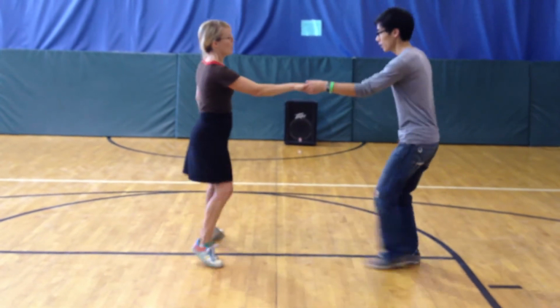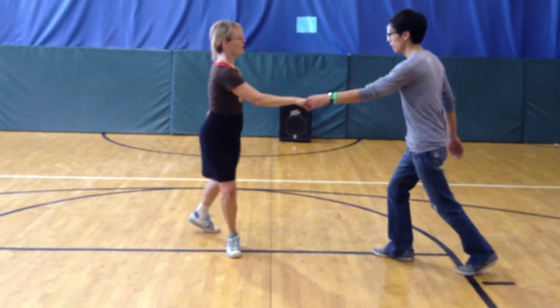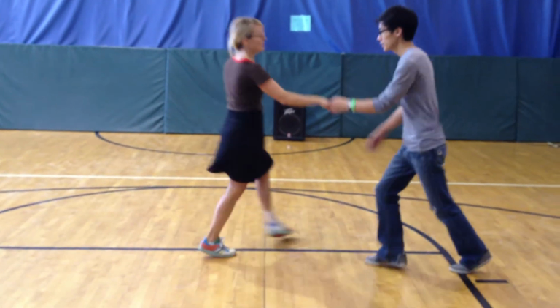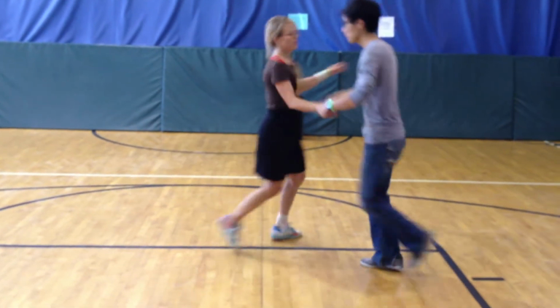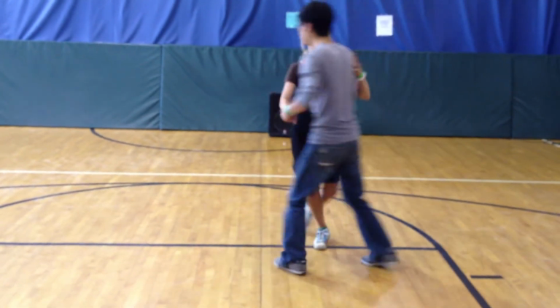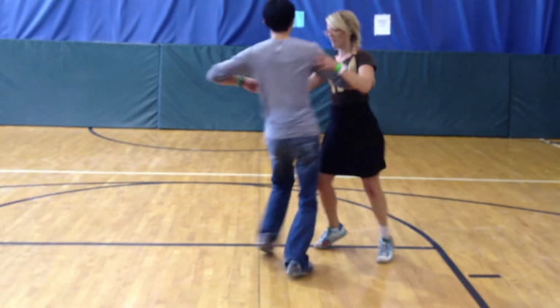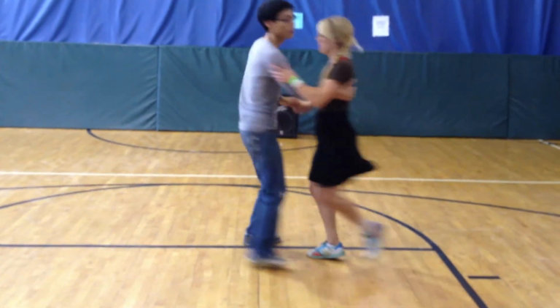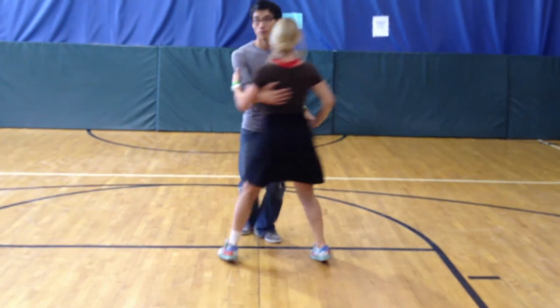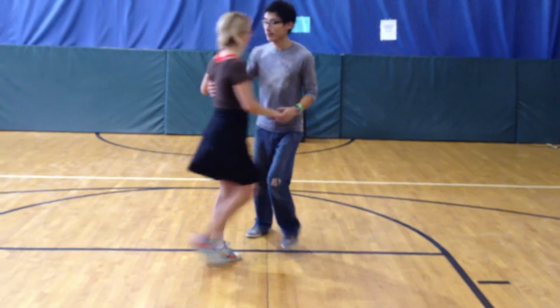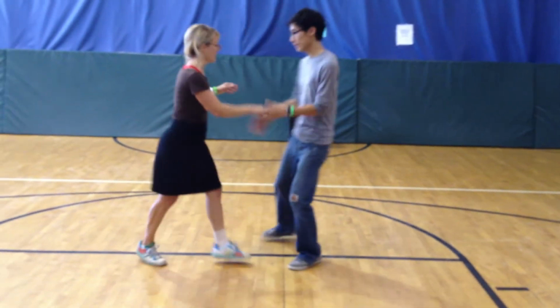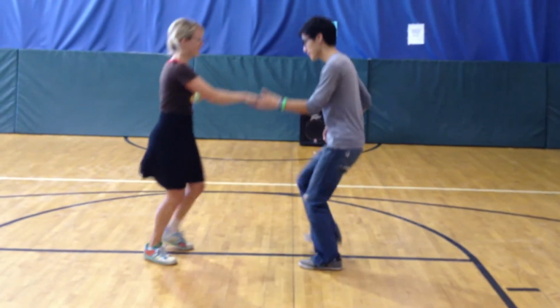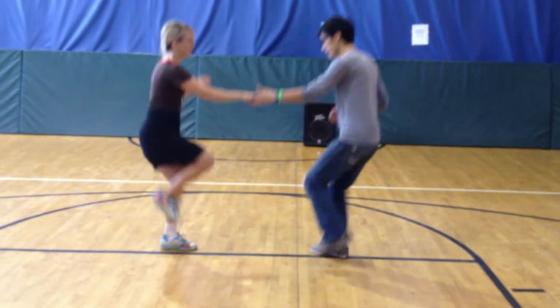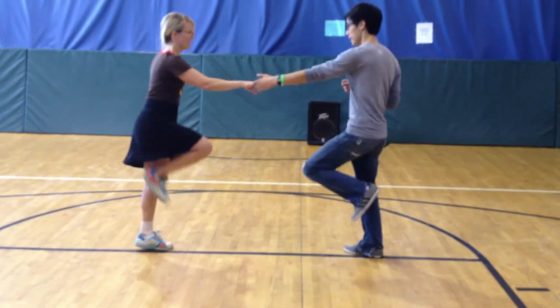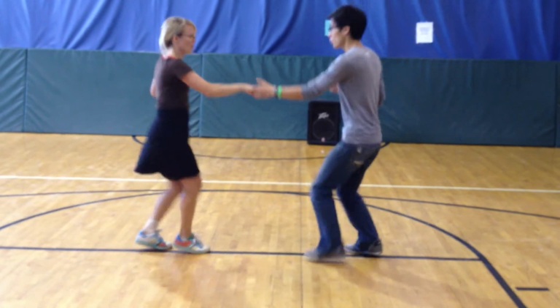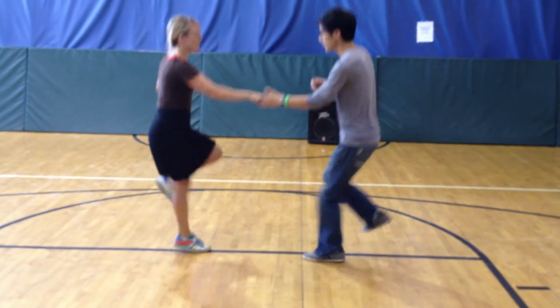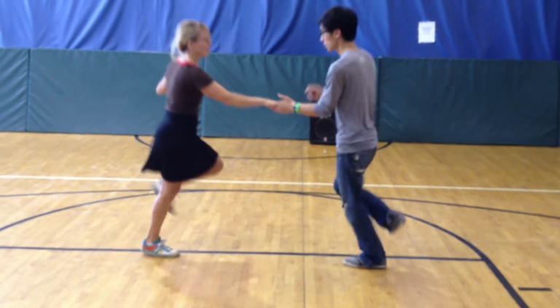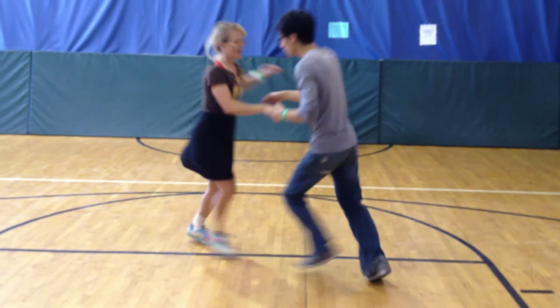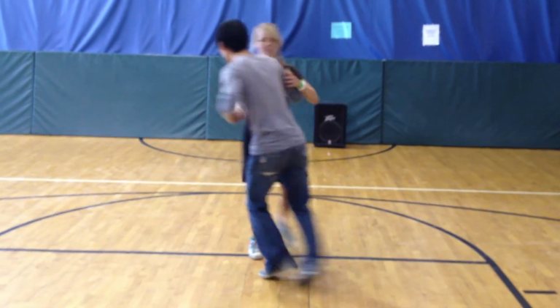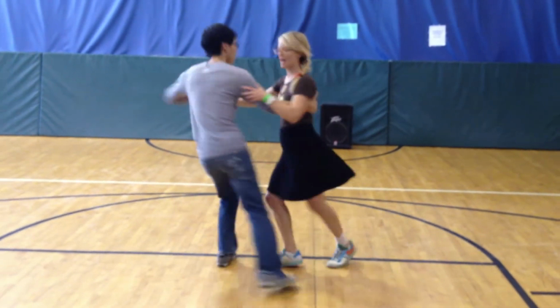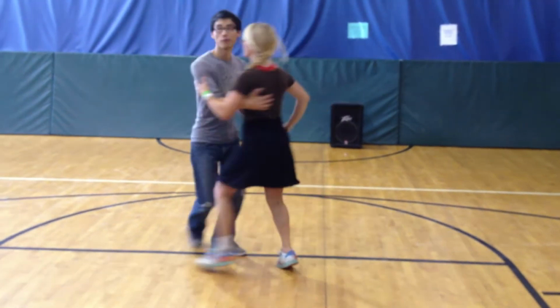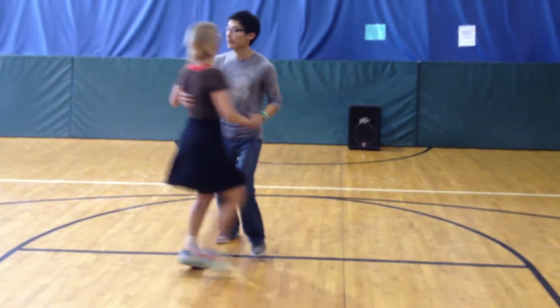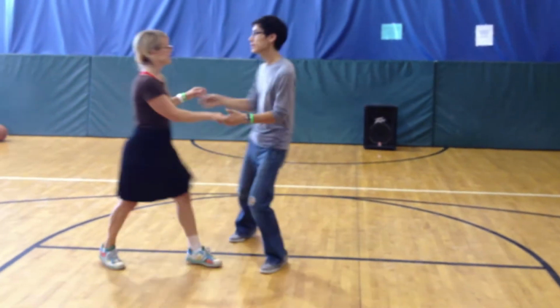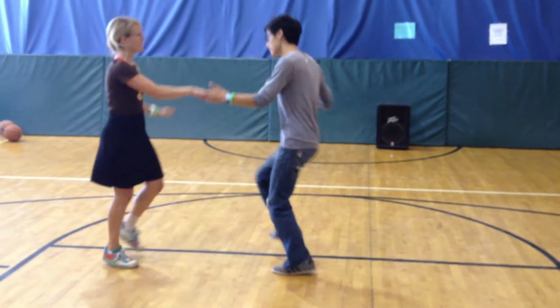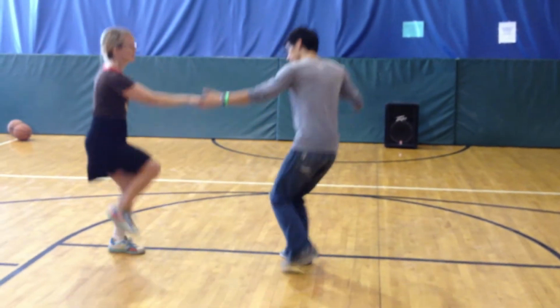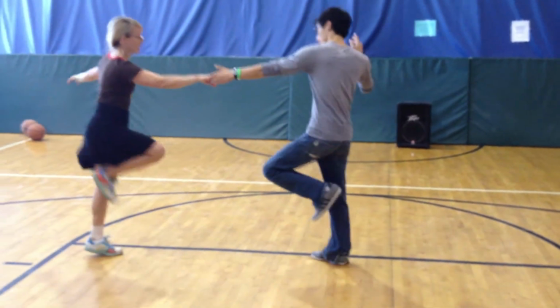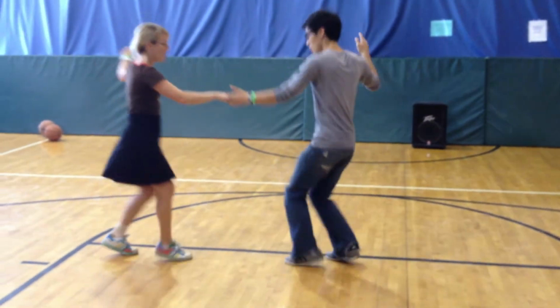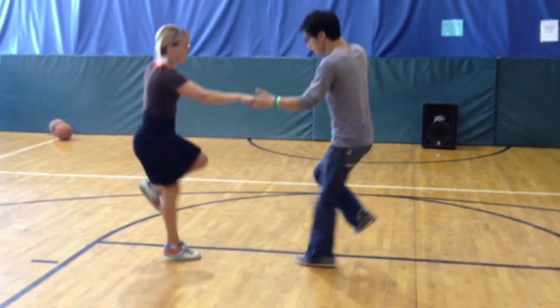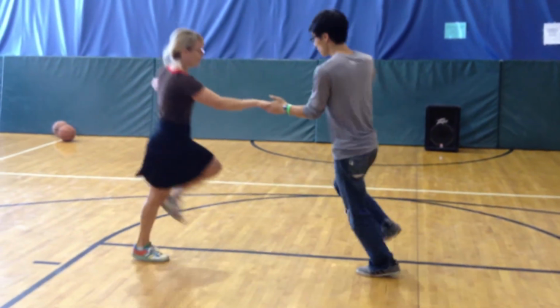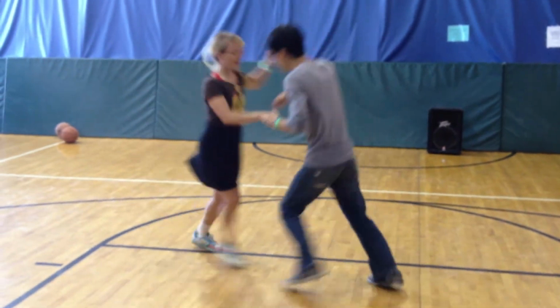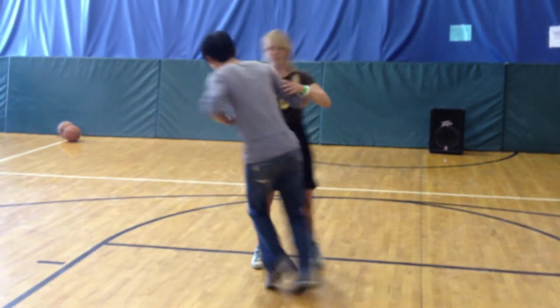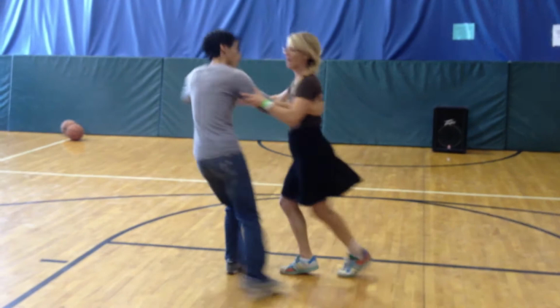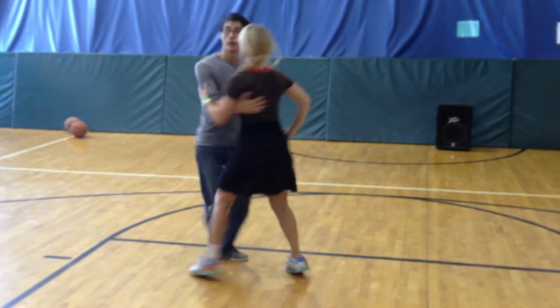One, two, three, four, five, six, seven, eight. One, two, three, four, five, six, seven, eight. One, two, three, four. Yeah?